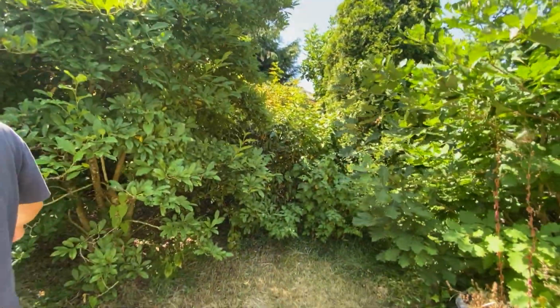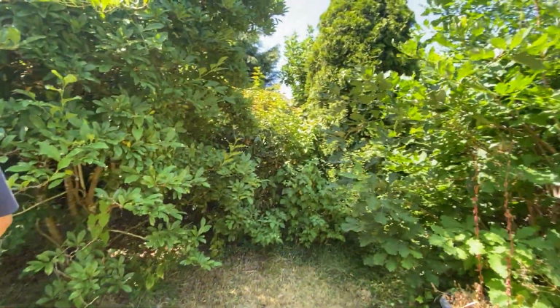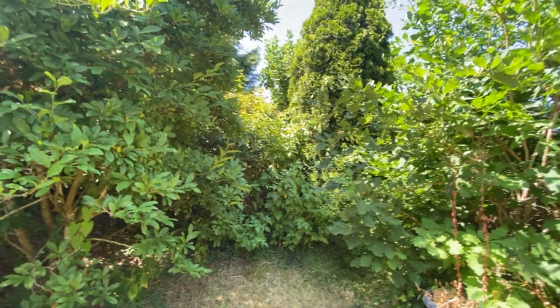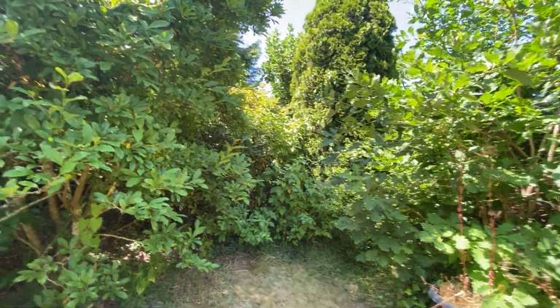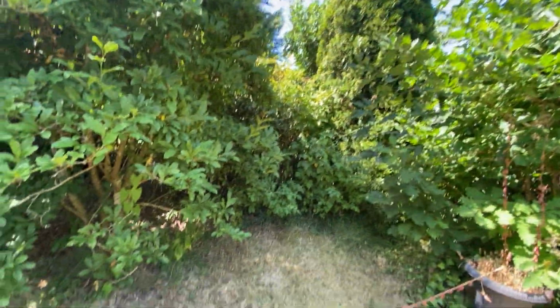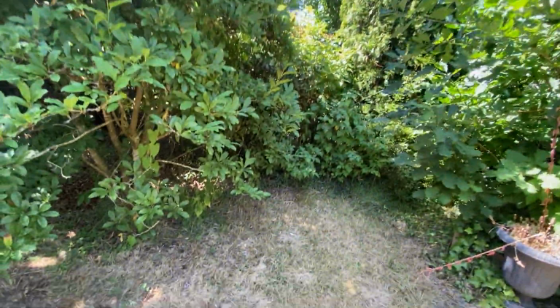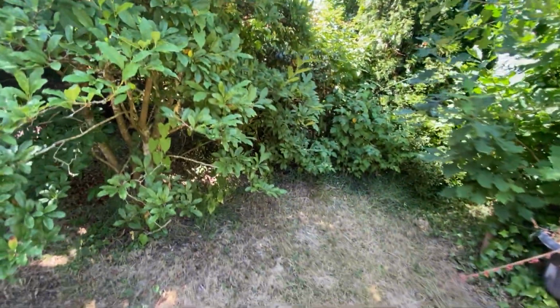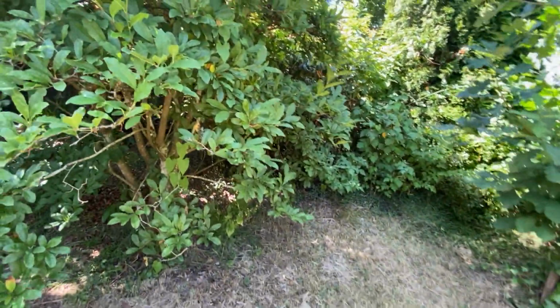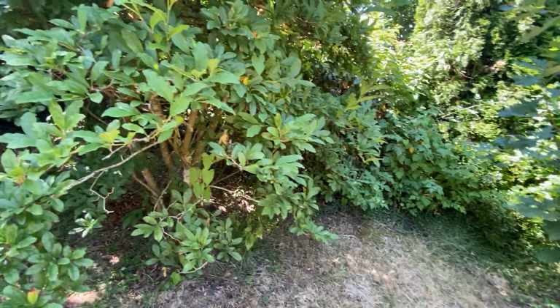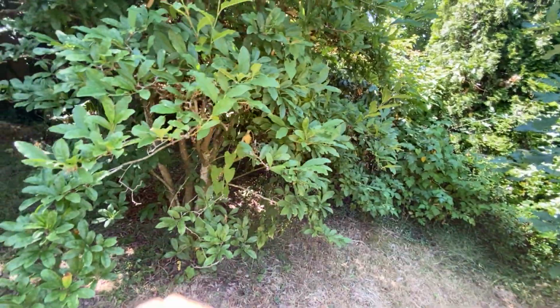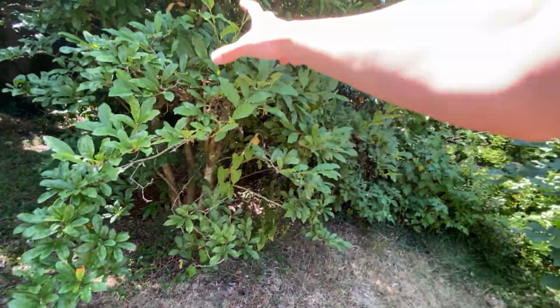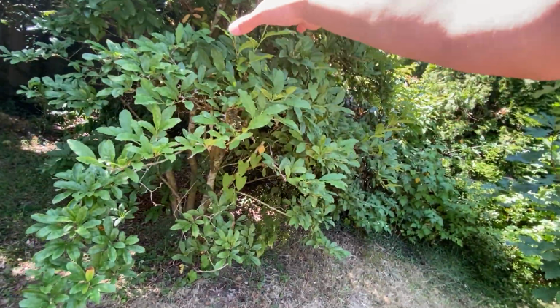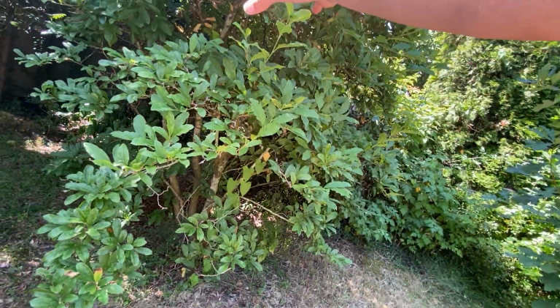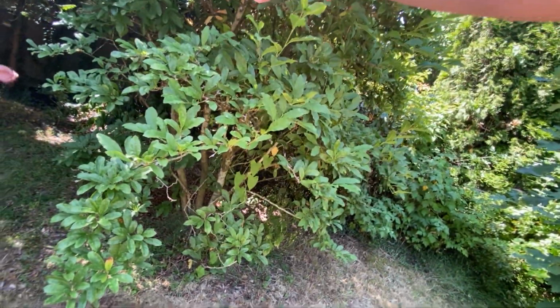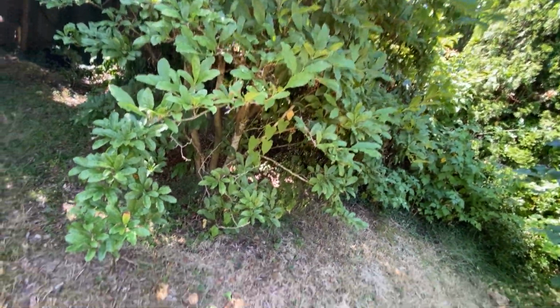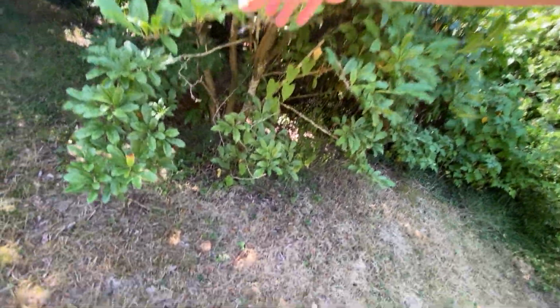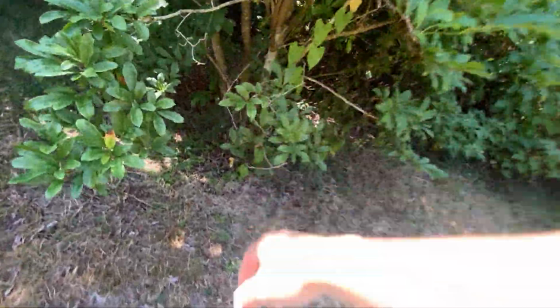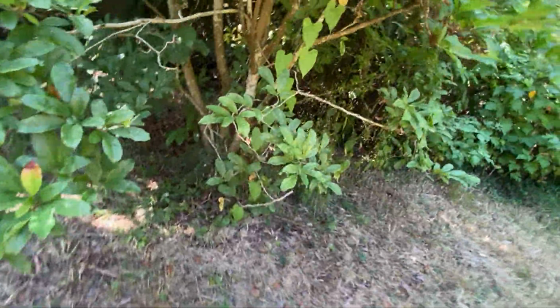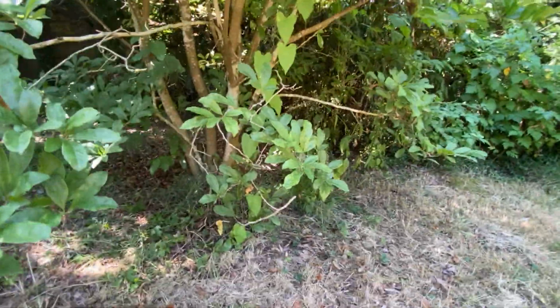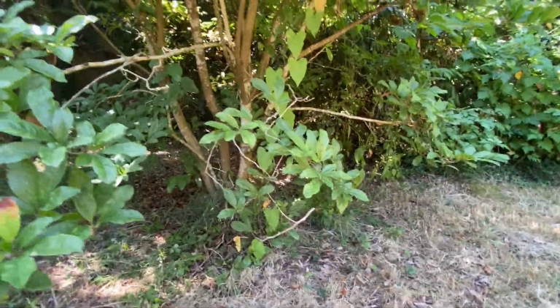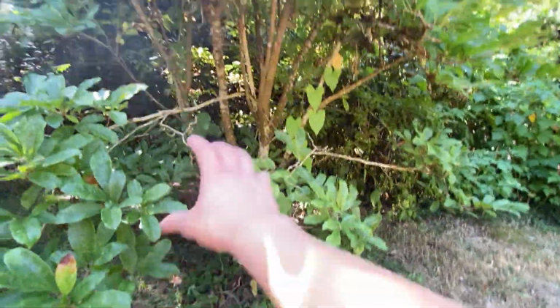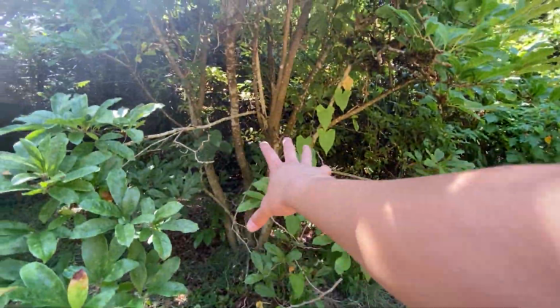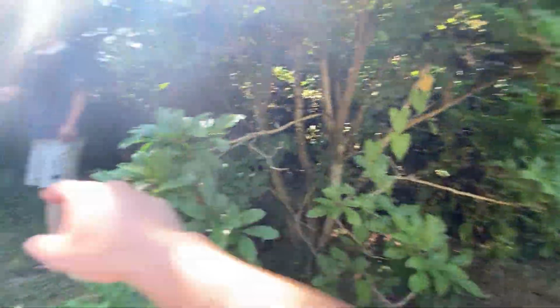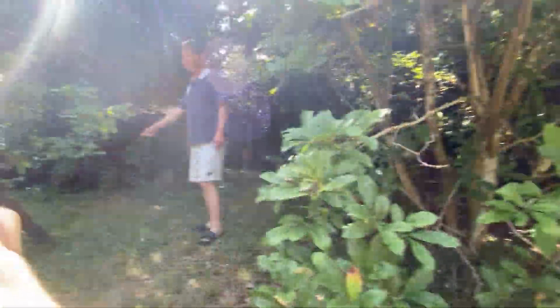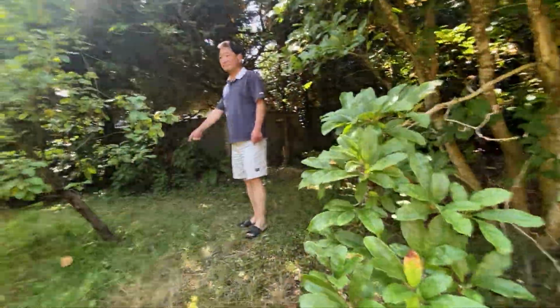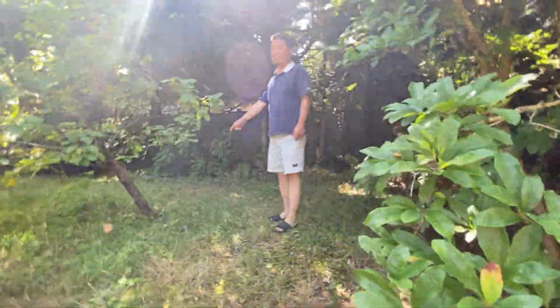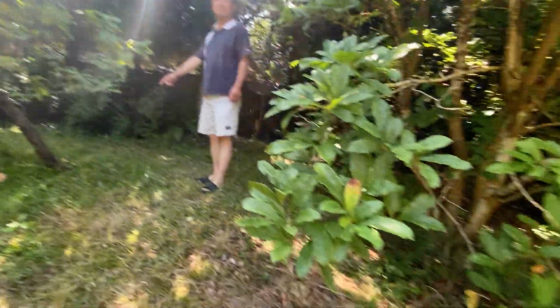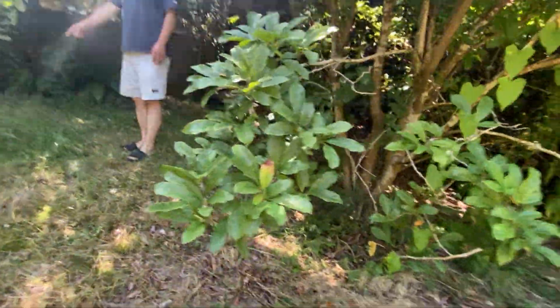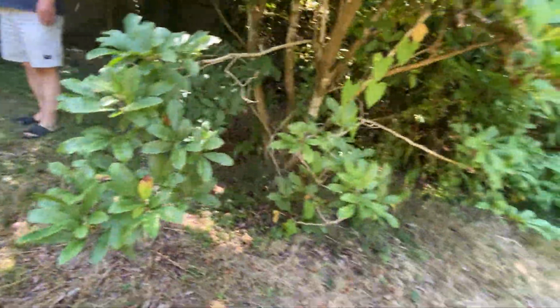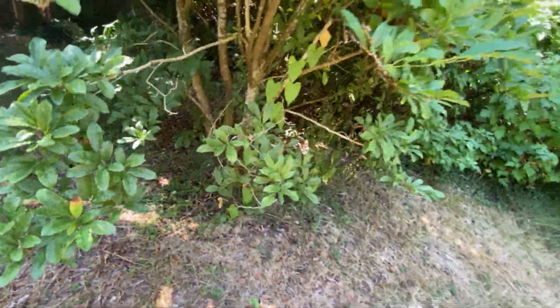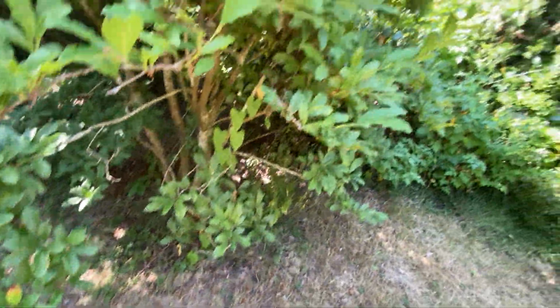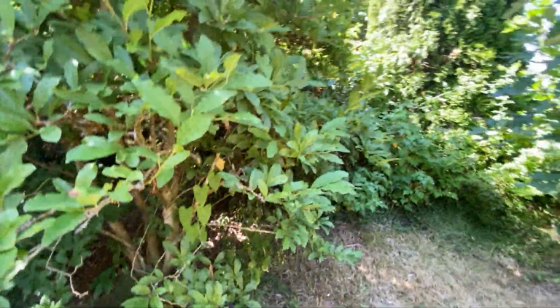We wanted to remove this tree — take this tree out right here. This one and that one. Okay, so this one and that one. Should be no problem.